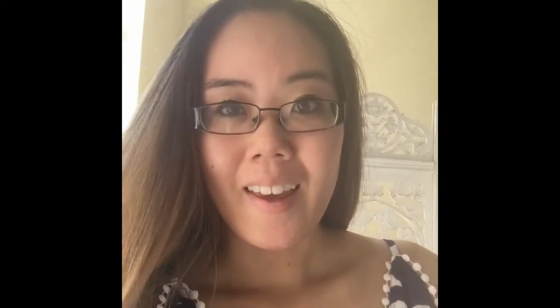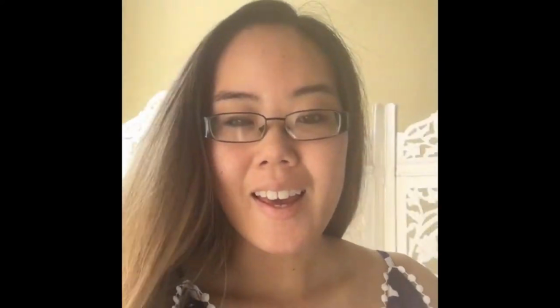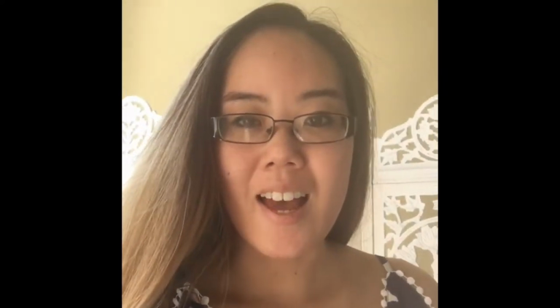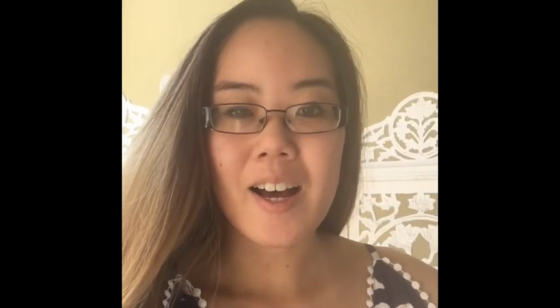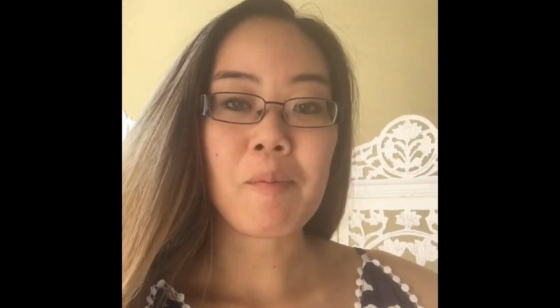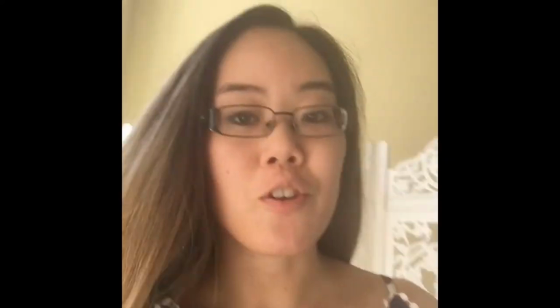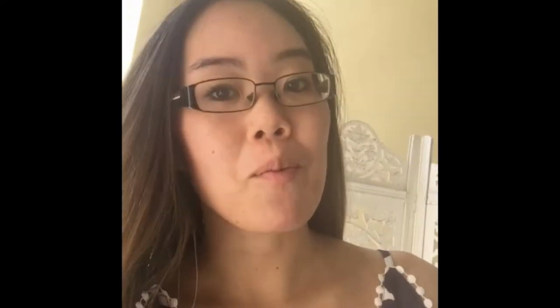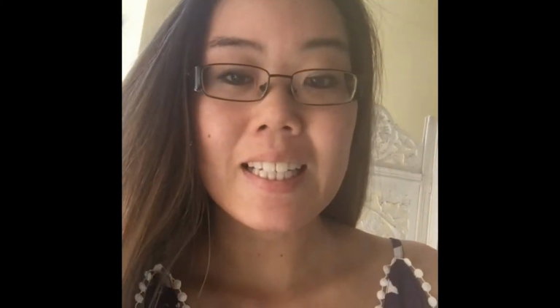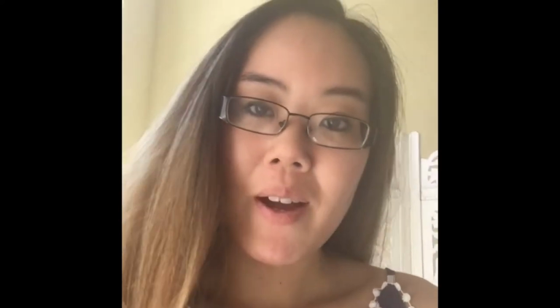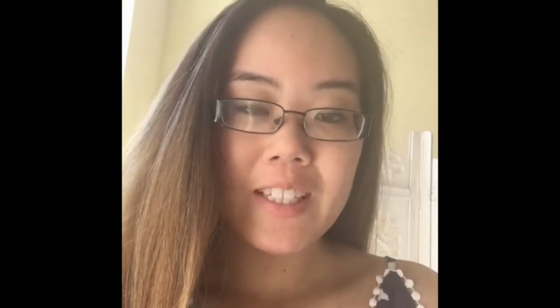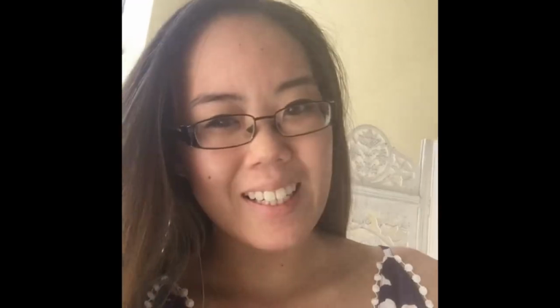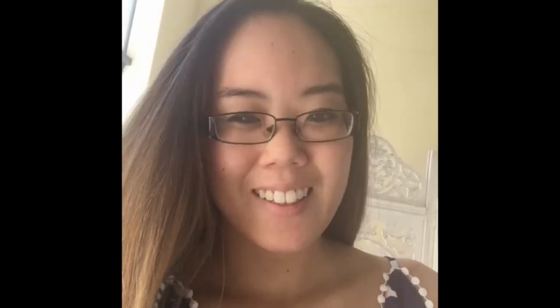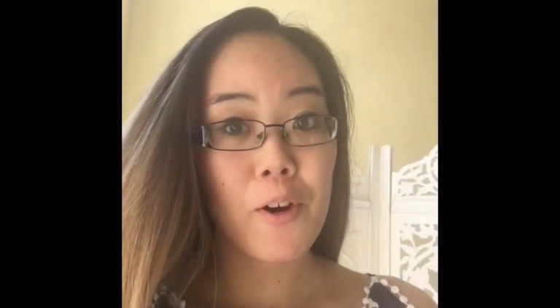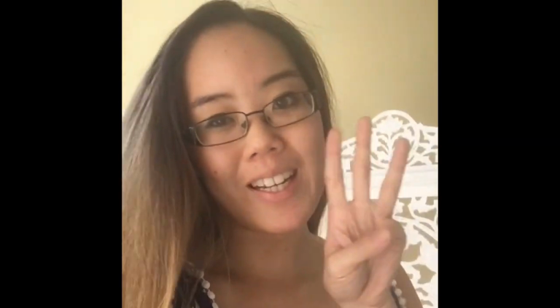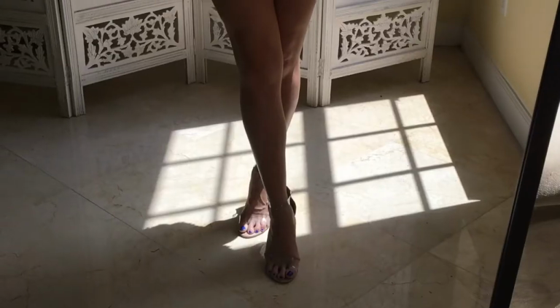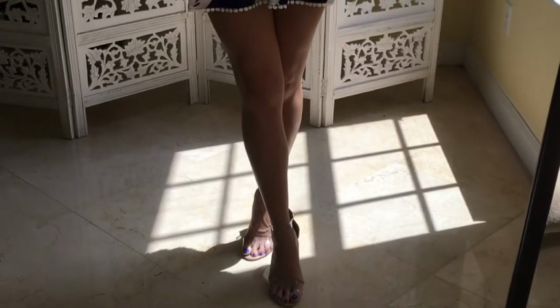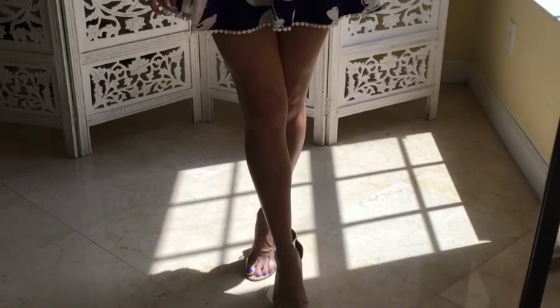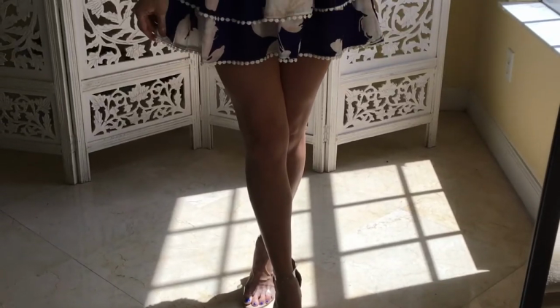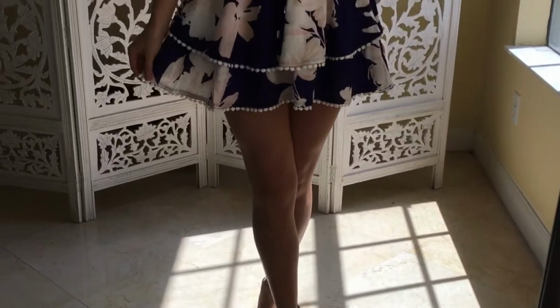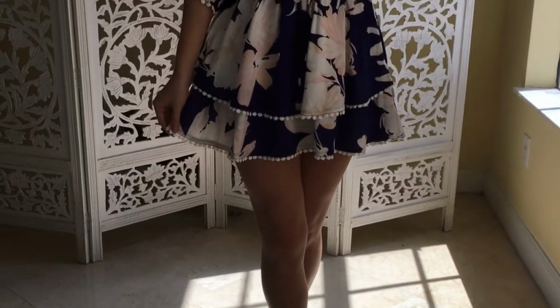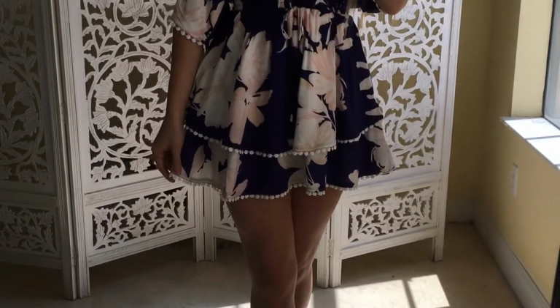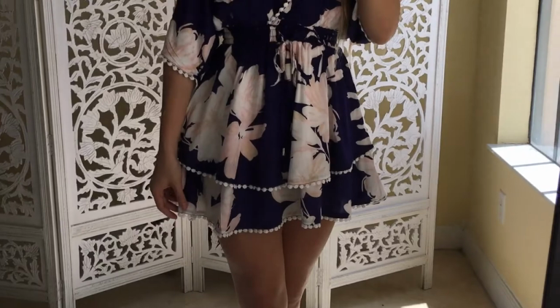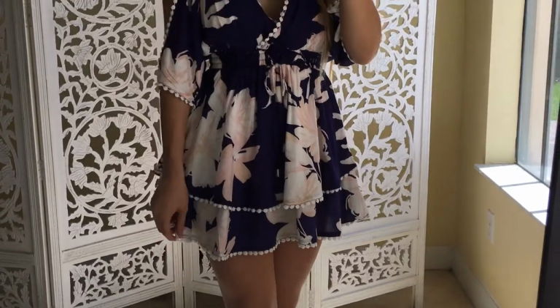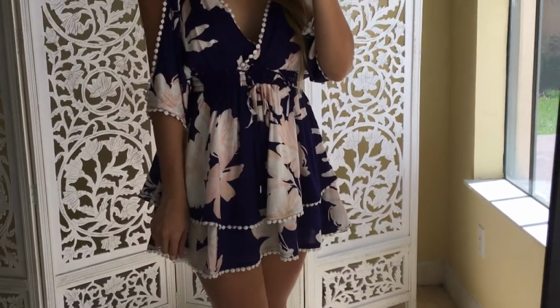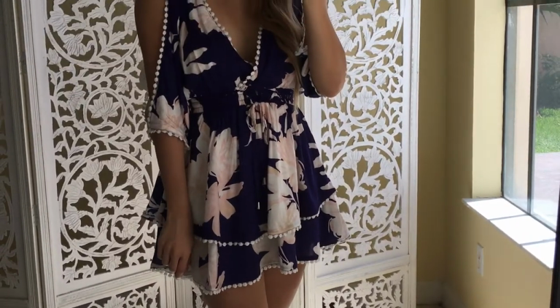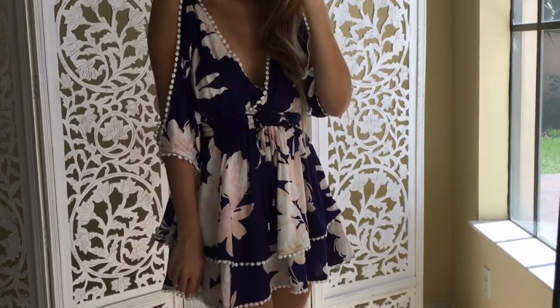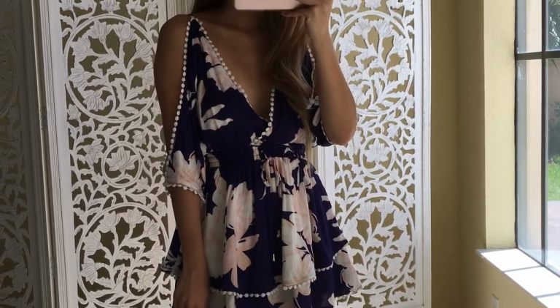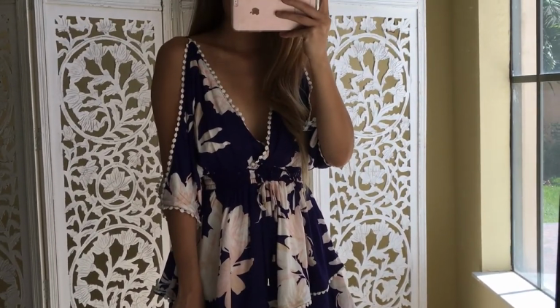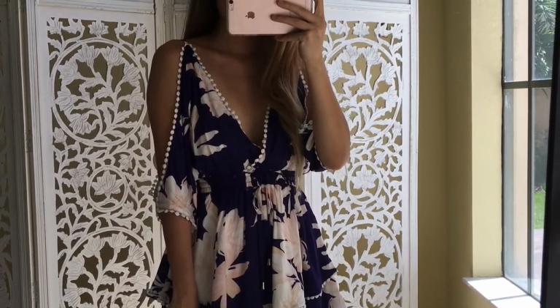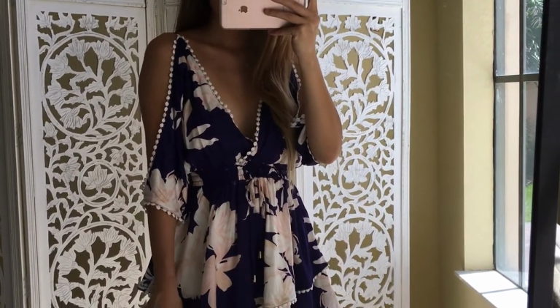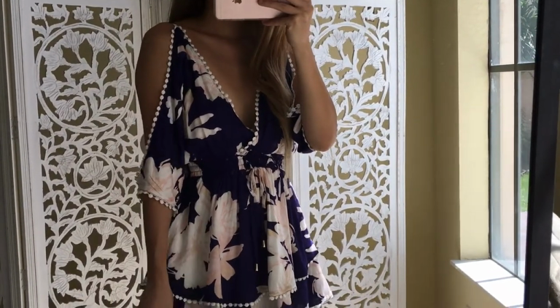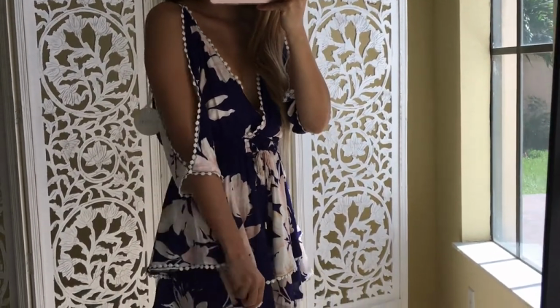Hey guys, I'm going to show you what I'm wearing today for my OOTD number three. Here I am wearing the Luxo label — it's a dress. I absolutely love the double tier skirt part, which makes it fun and flirty.